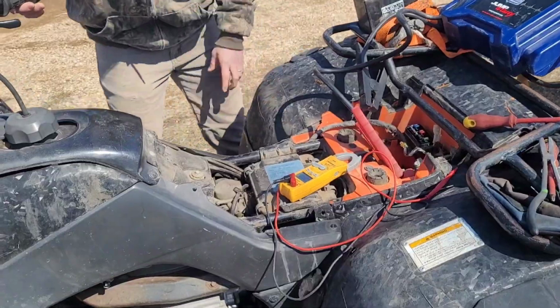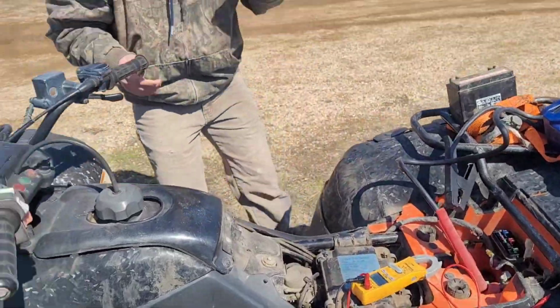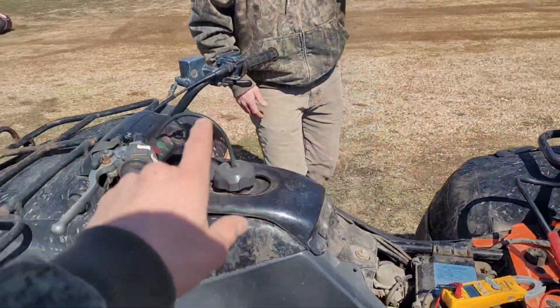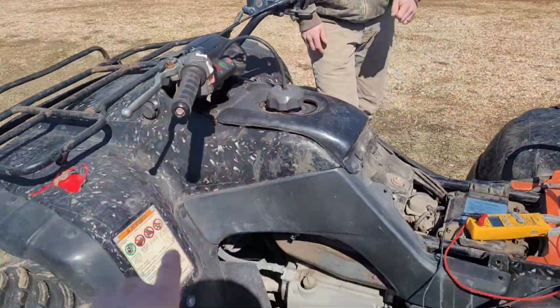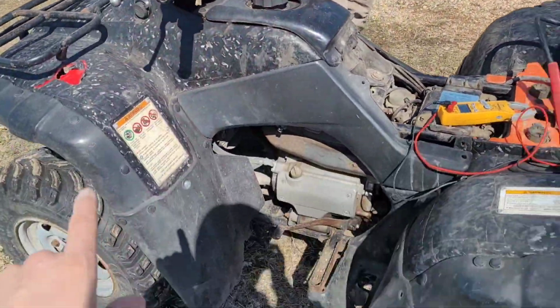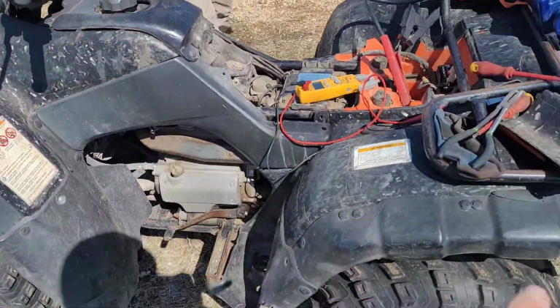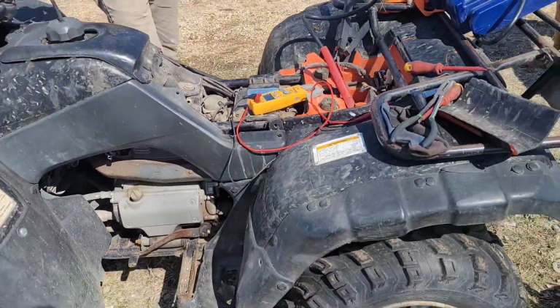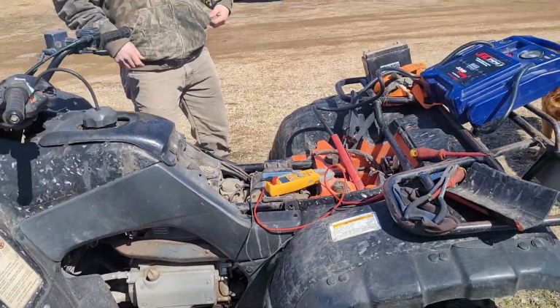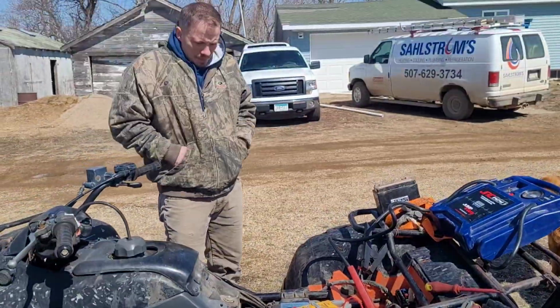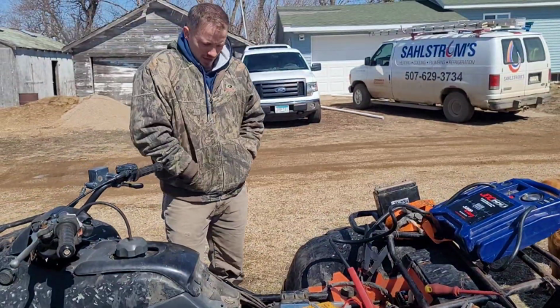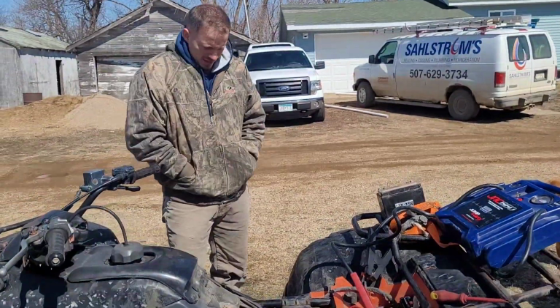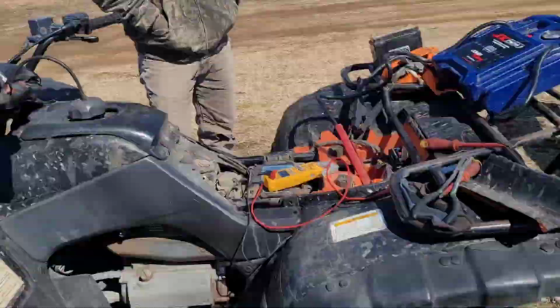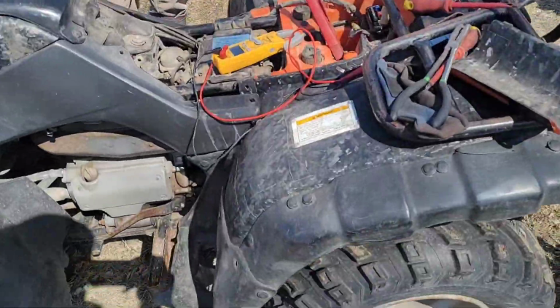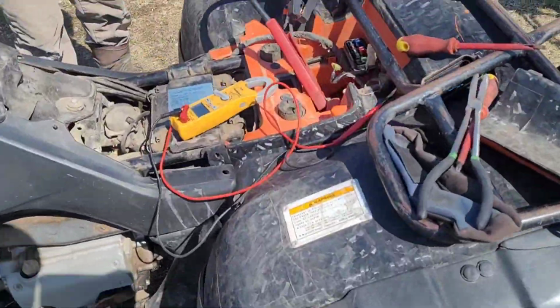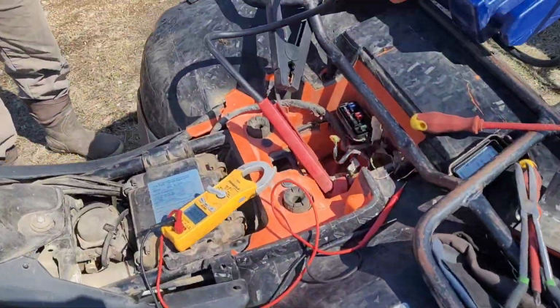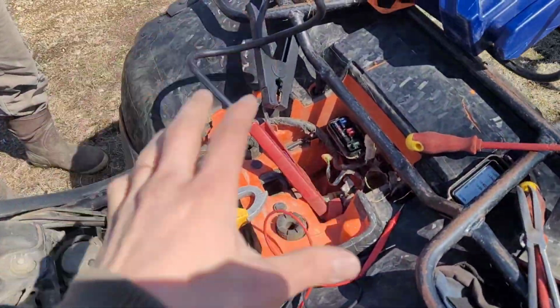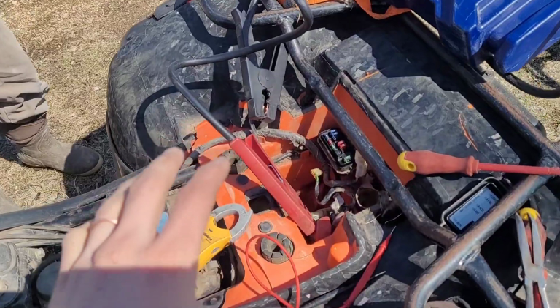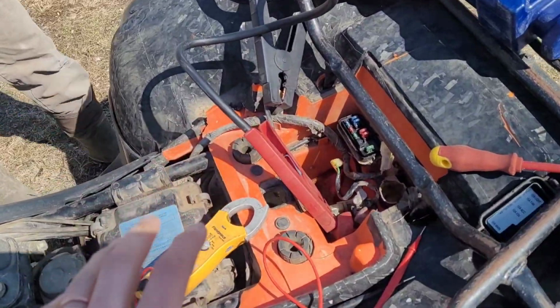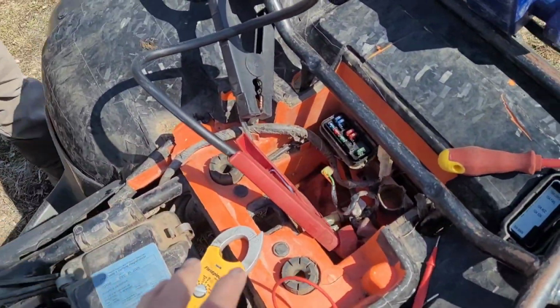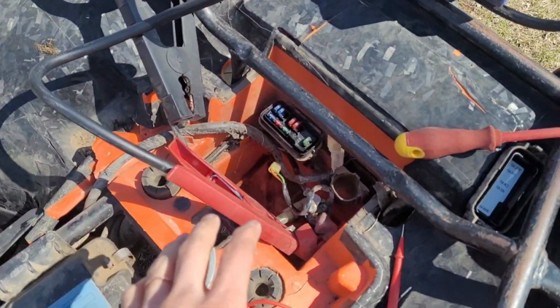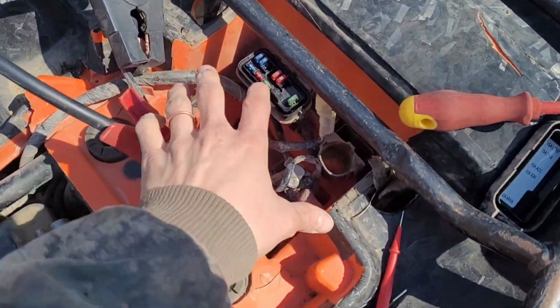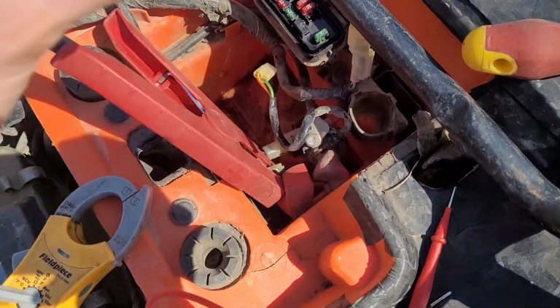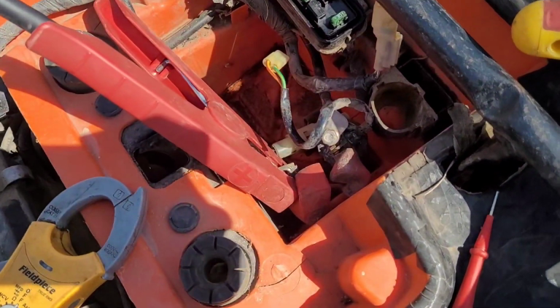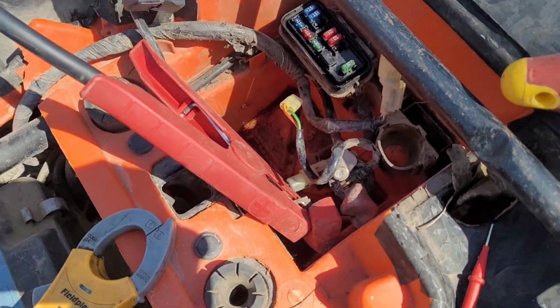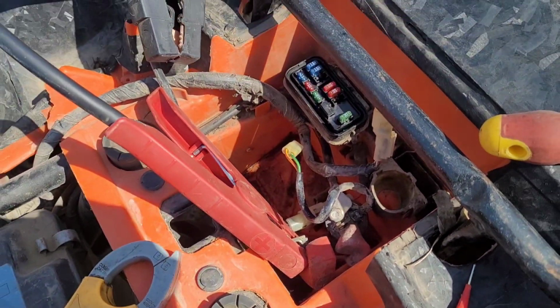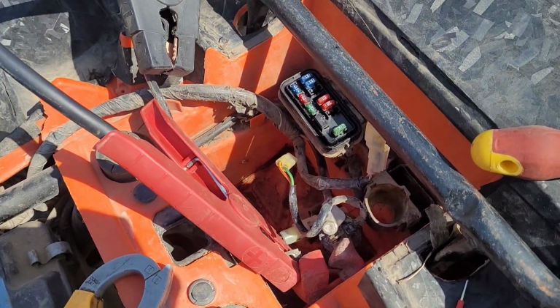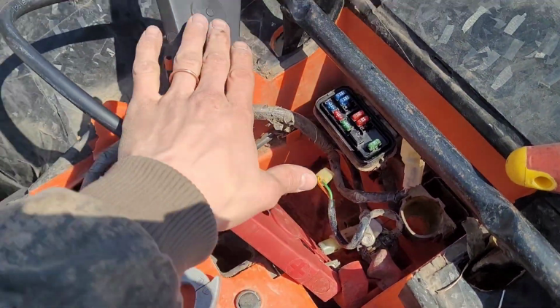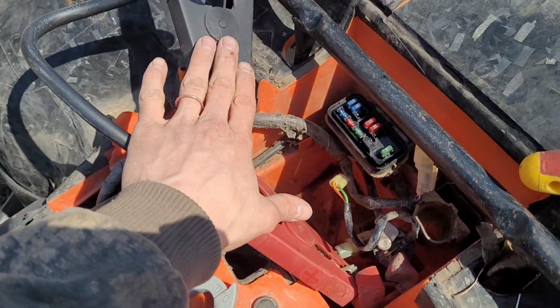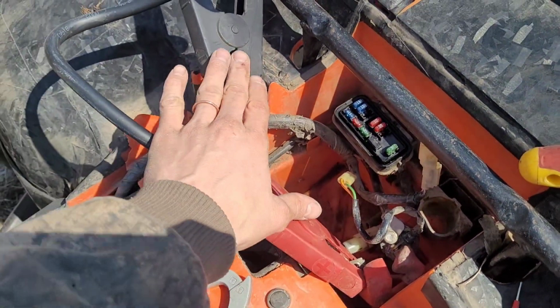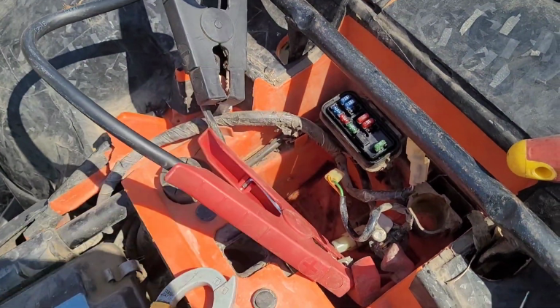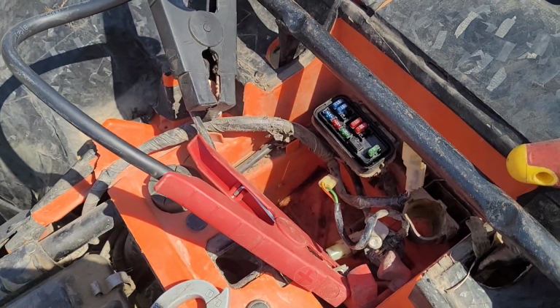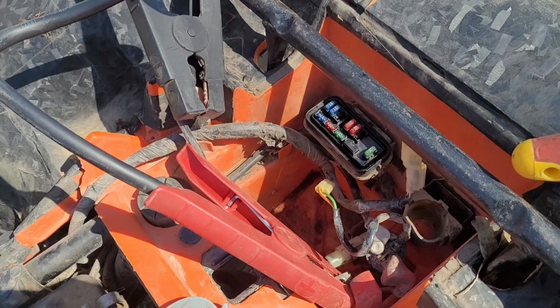Here we've got a 2001 Rancher four-wheeler, and we're doing a little bit of electrical troubleshooting on it. We just wanted to show you what we found. We pulled the battery out because it's completely dead, and we've got a jumper pack hooked up to it.